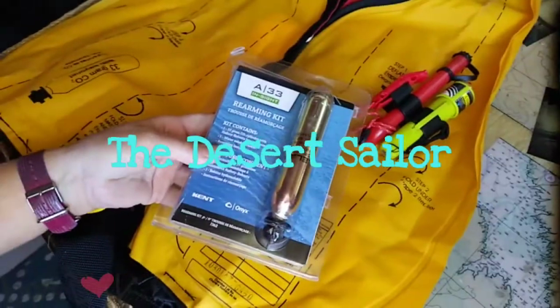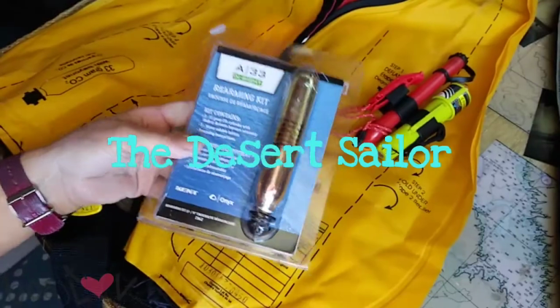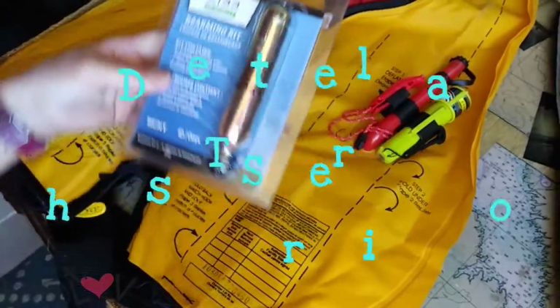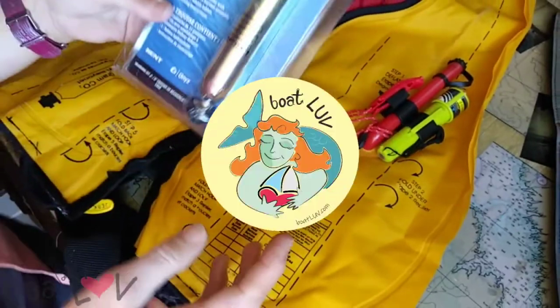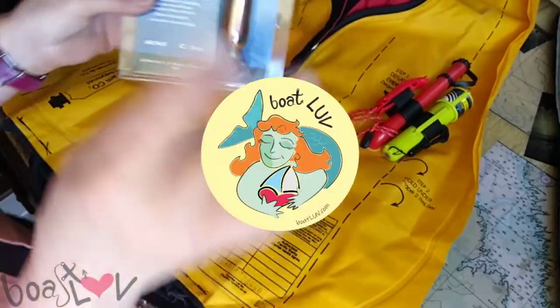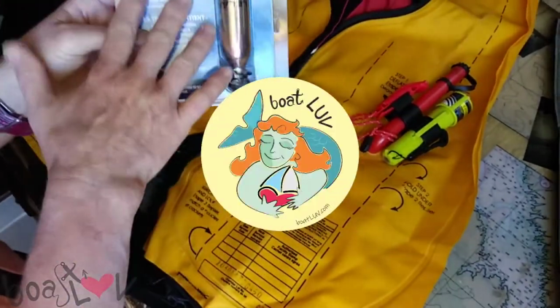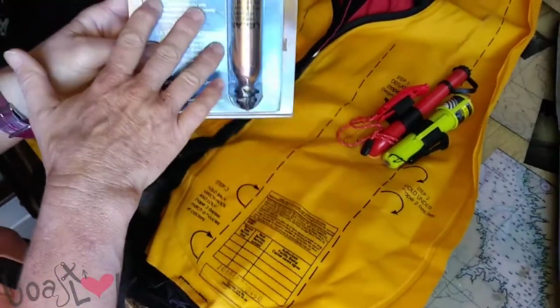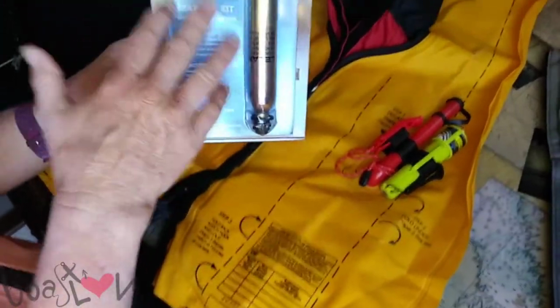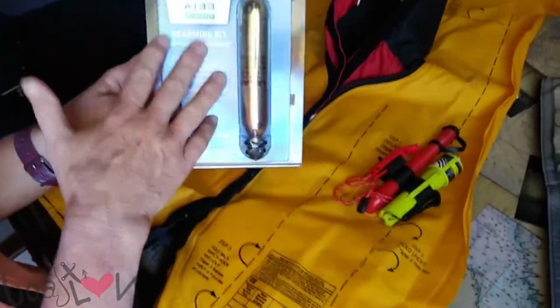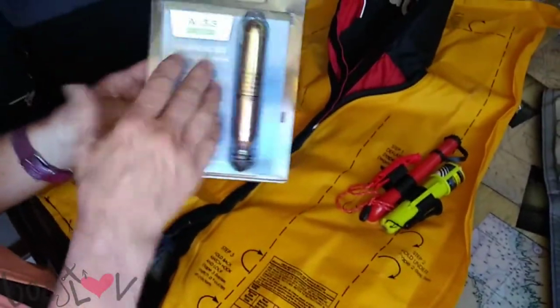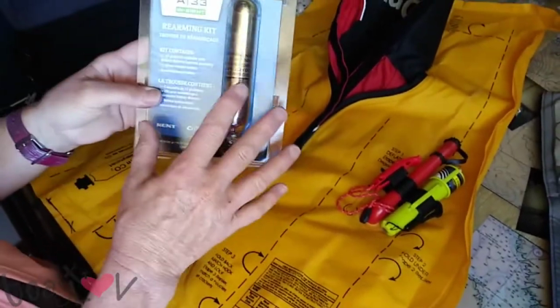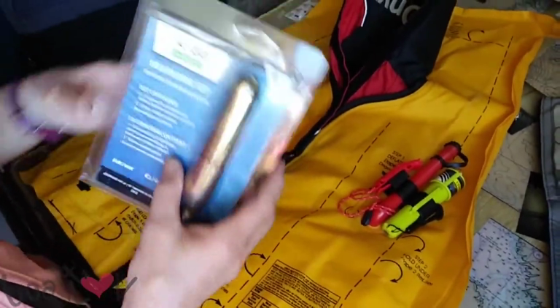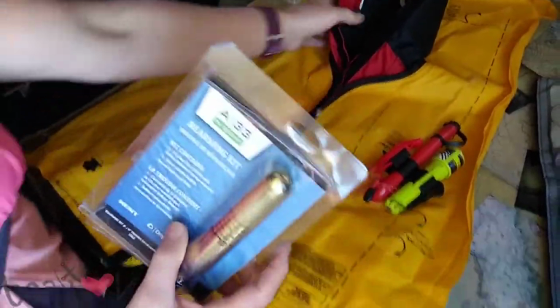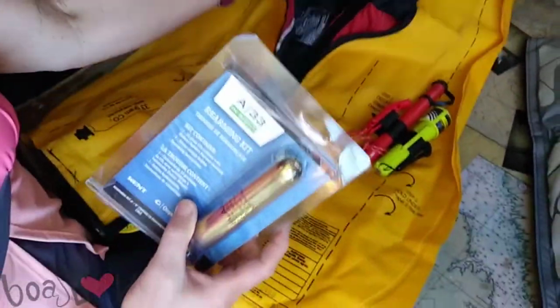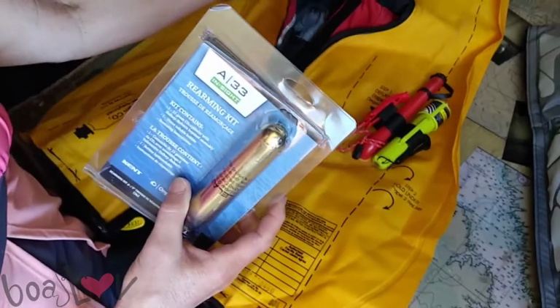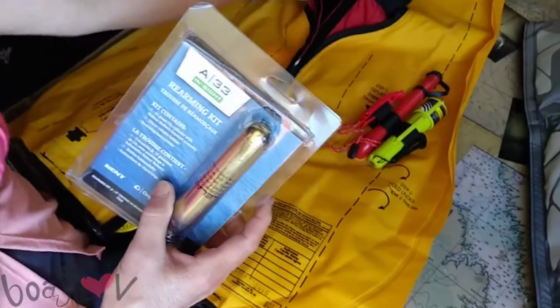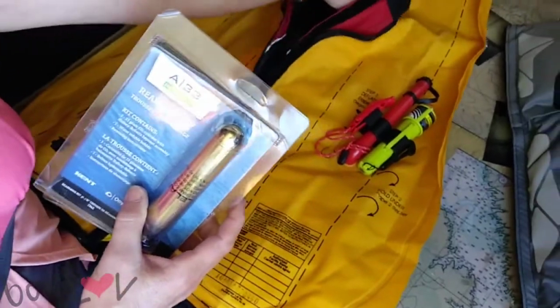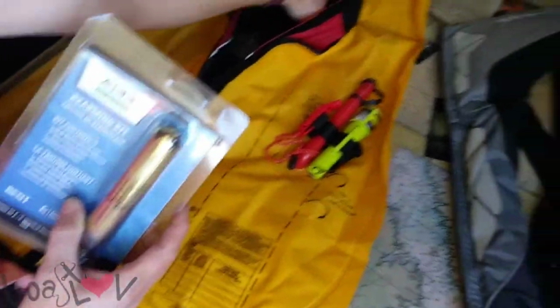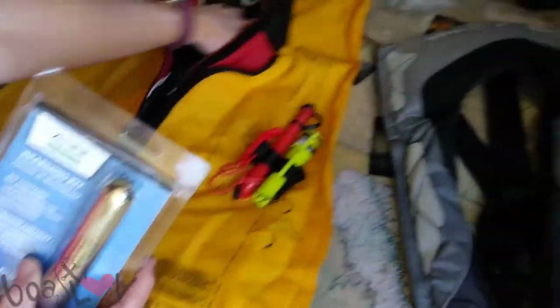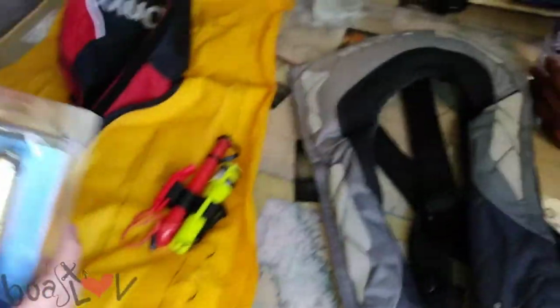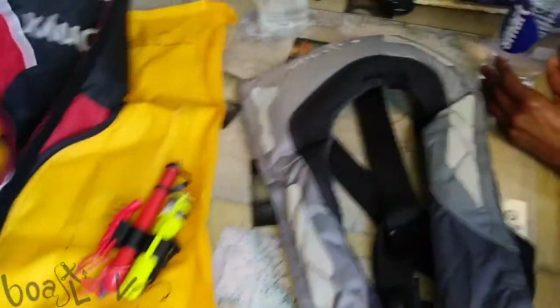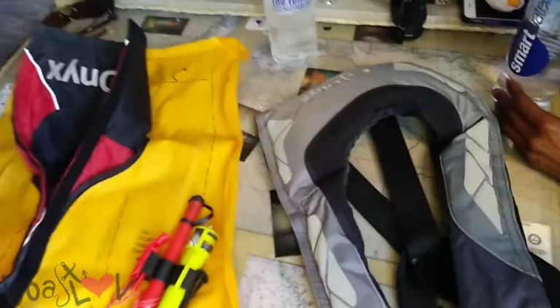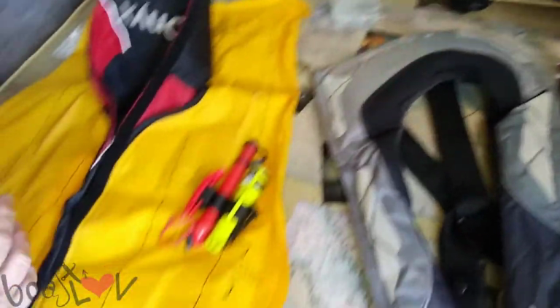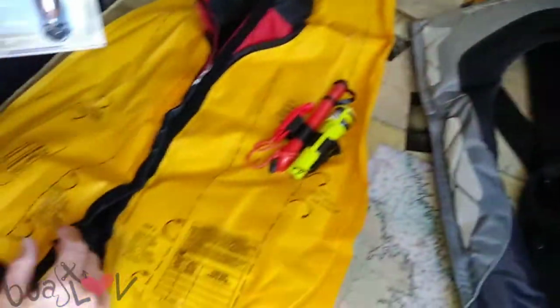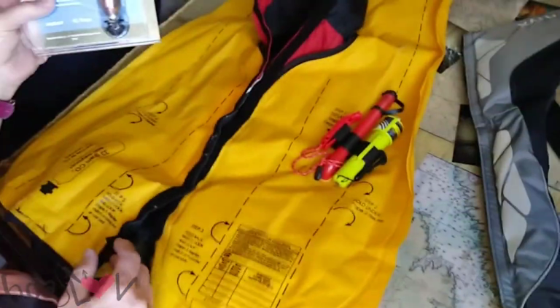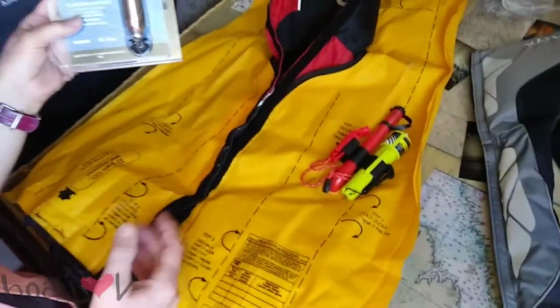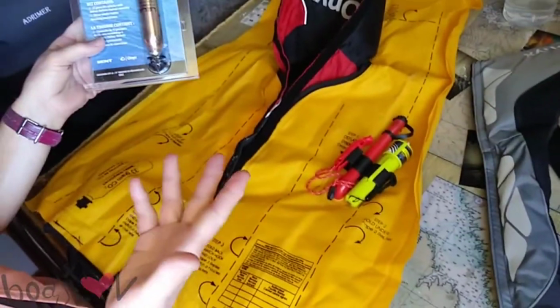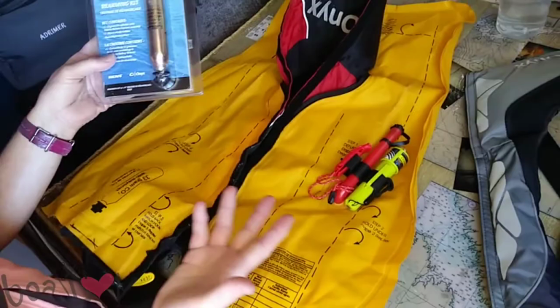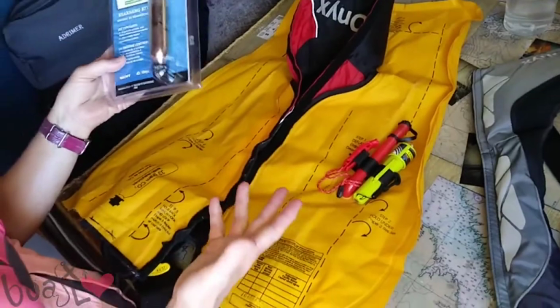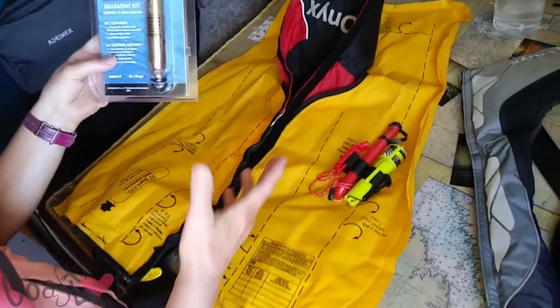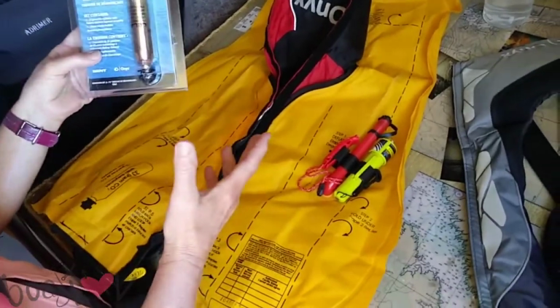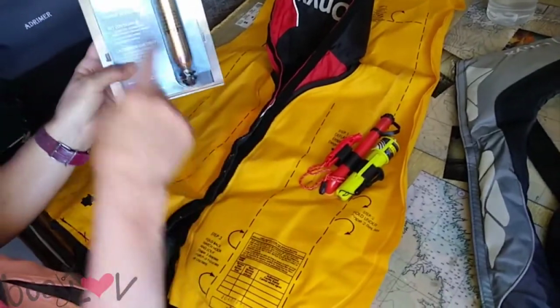It's taken me a while, but I finally found the proper rearming kit for my Onyx here, and they have awesome videos on YouTube that guide you through it. So I'm just going to show you my little stumble-through.